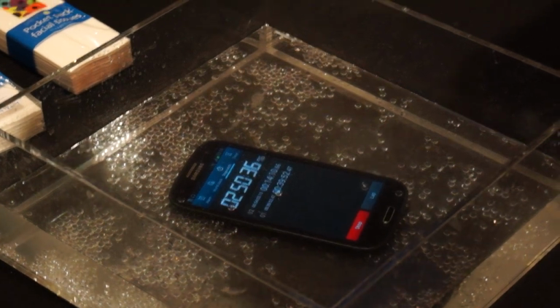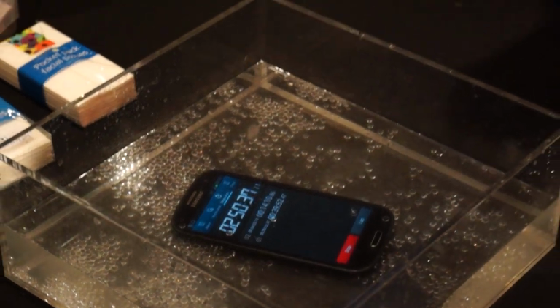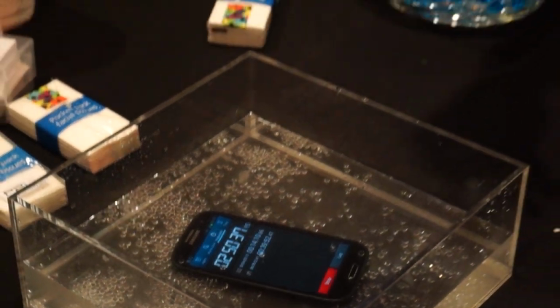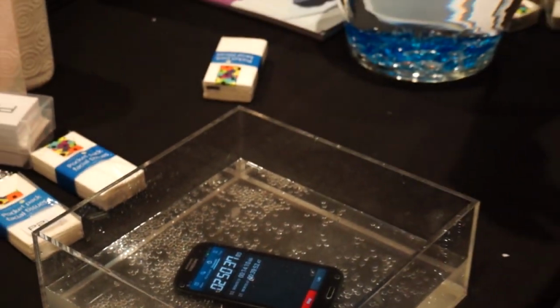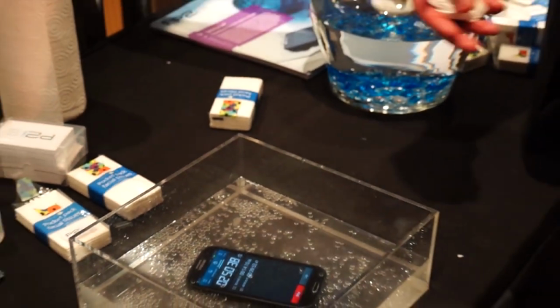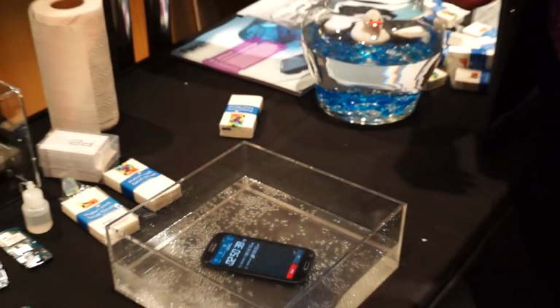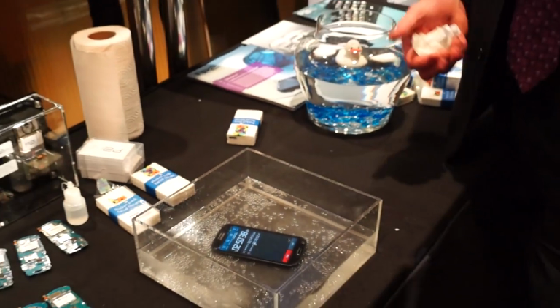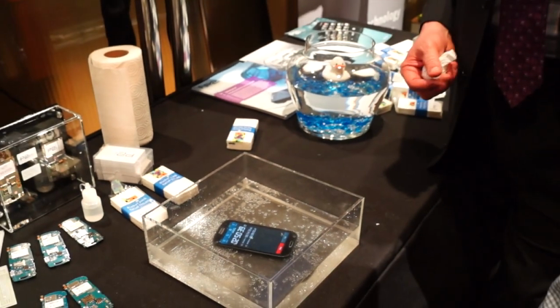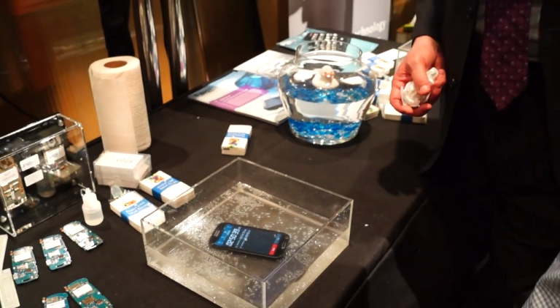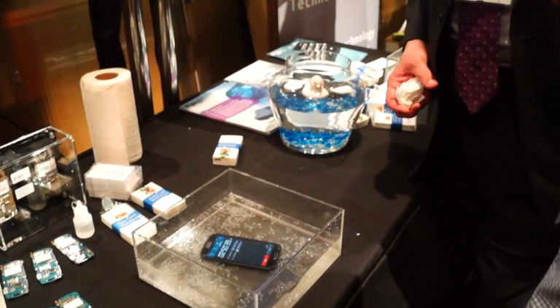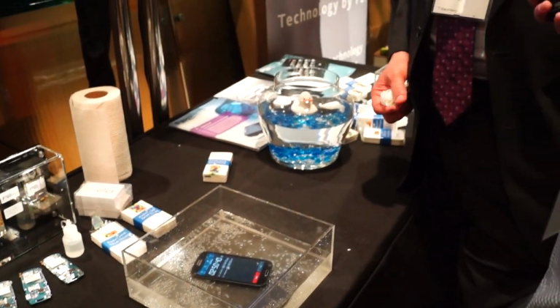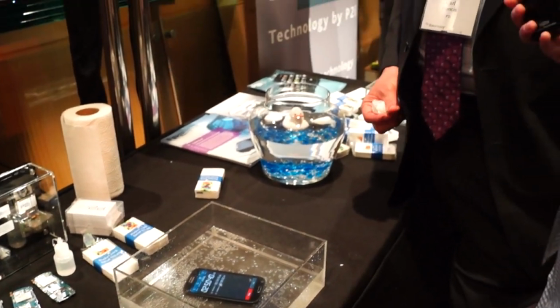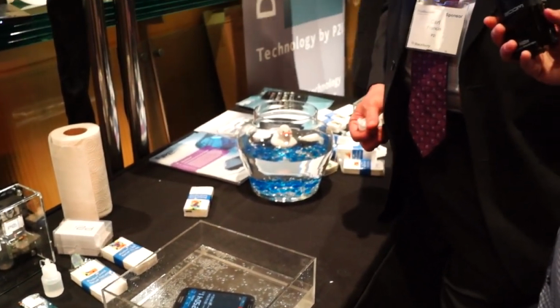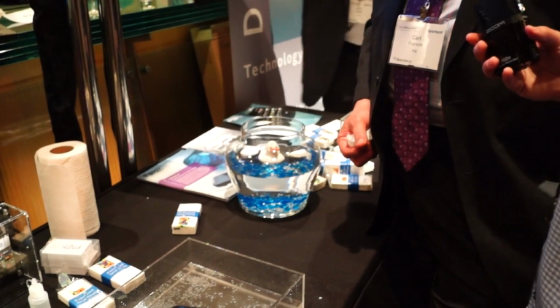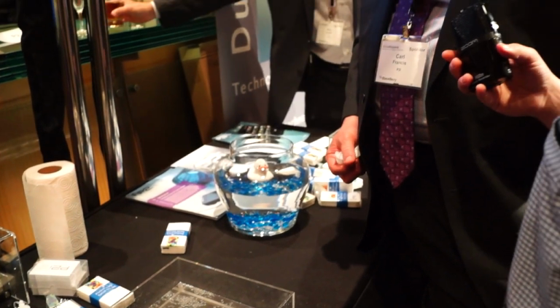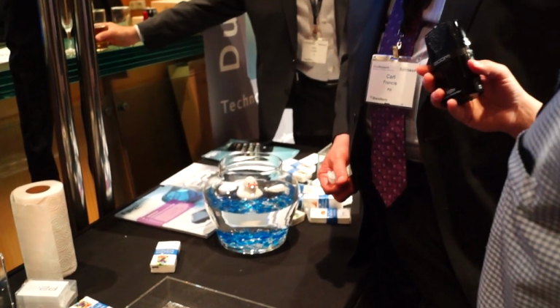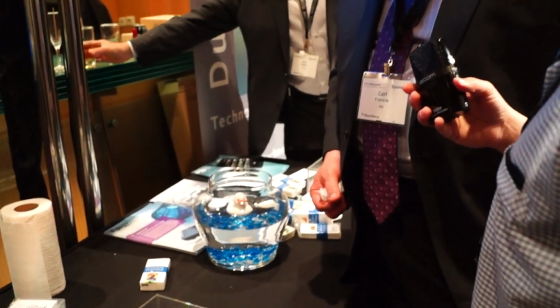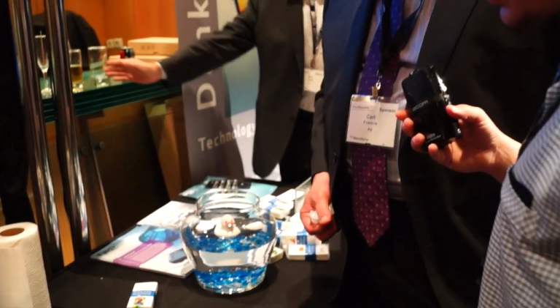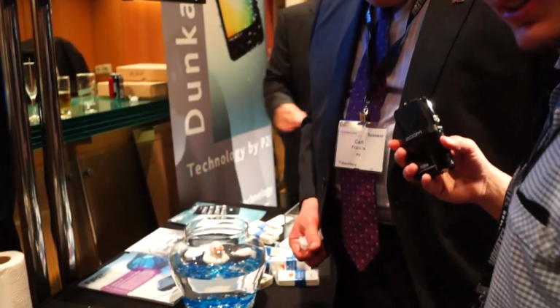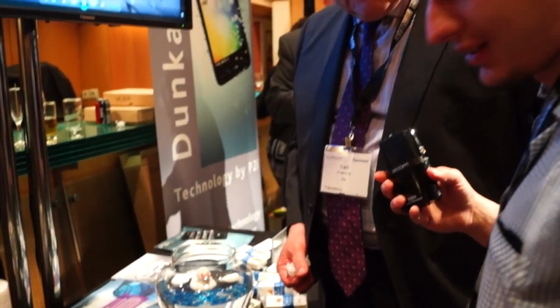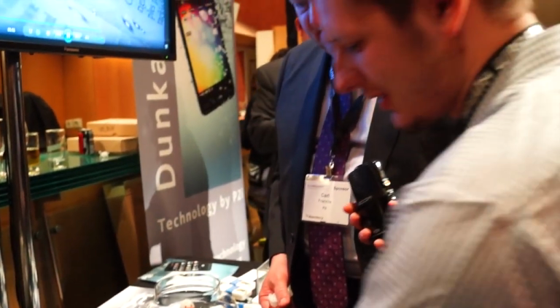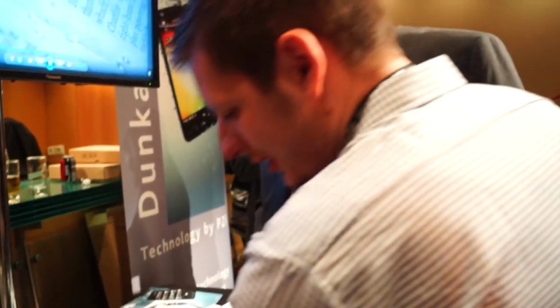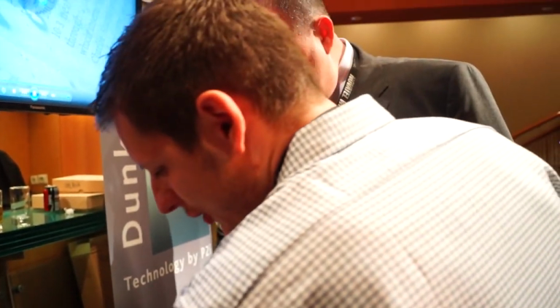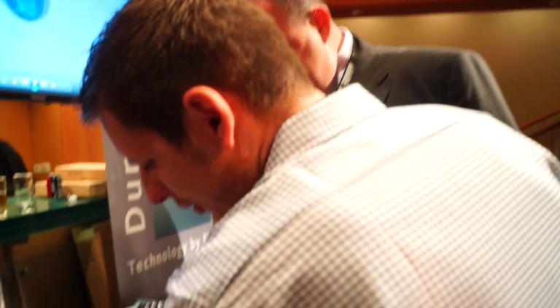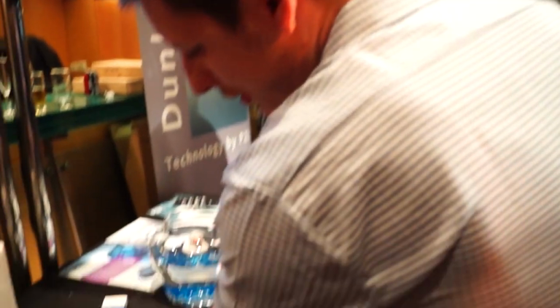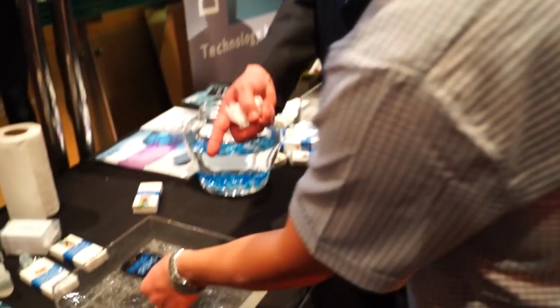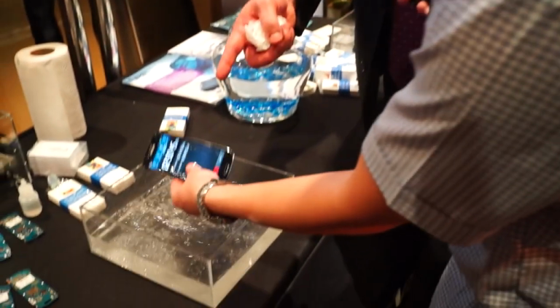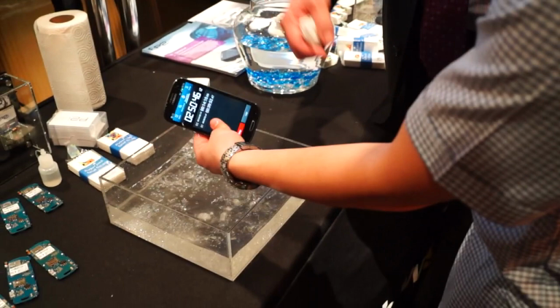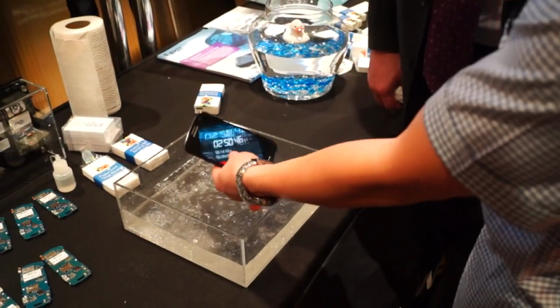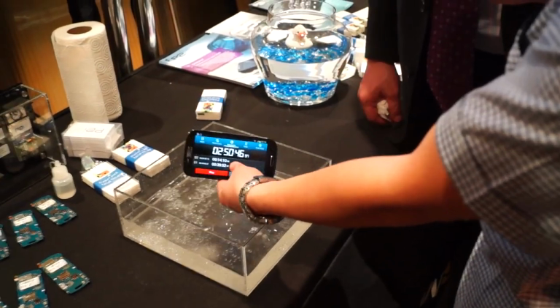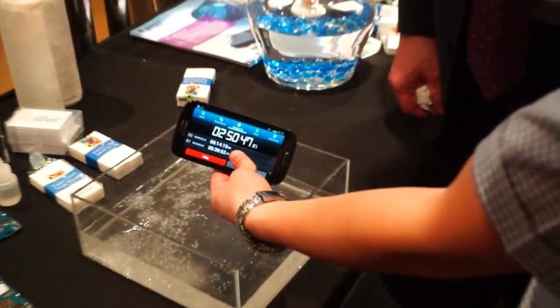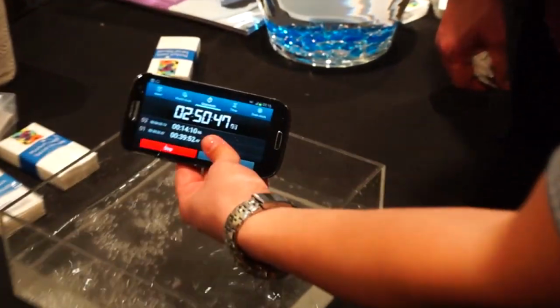What we do is allow smartphones to pass IPX7. That one has been in the water 2 hours and 50 minutes.